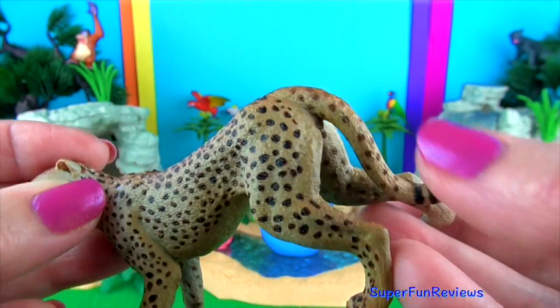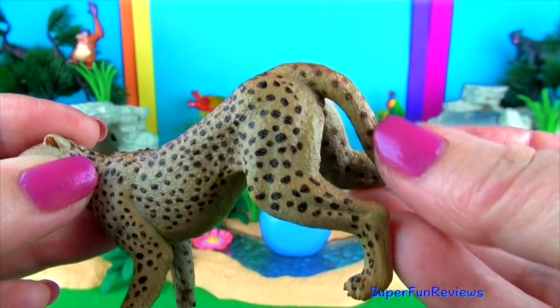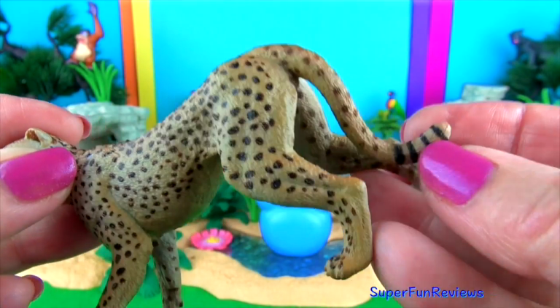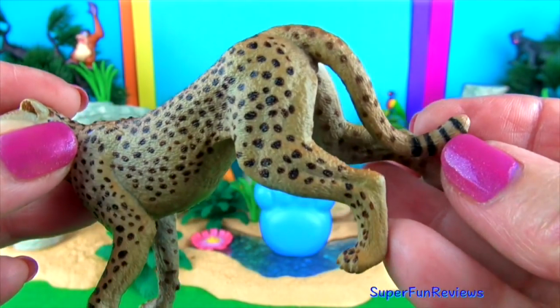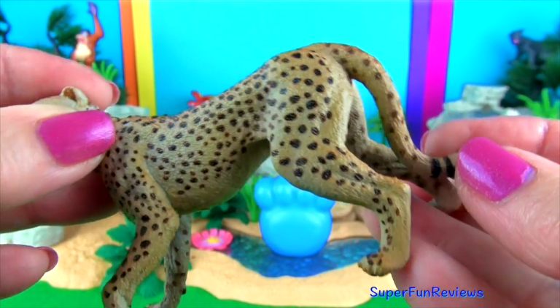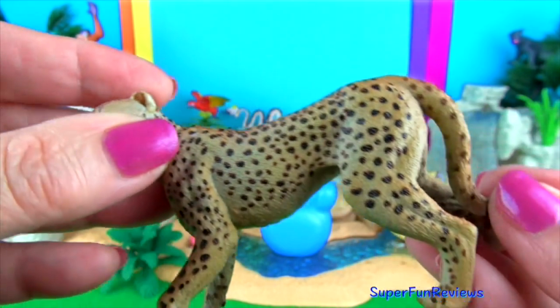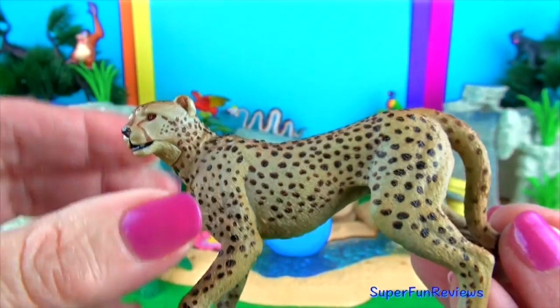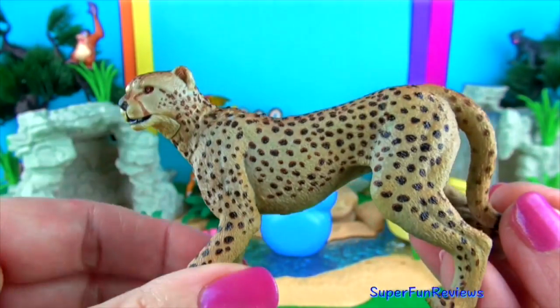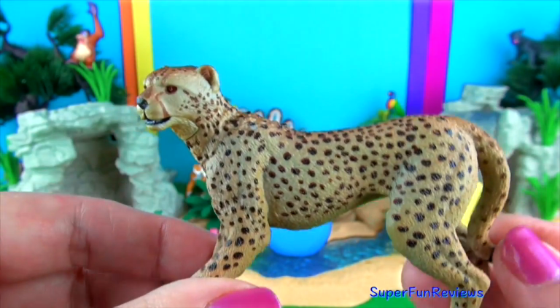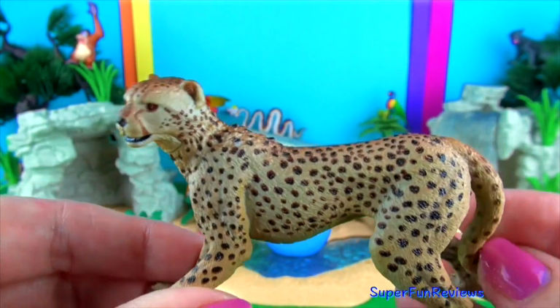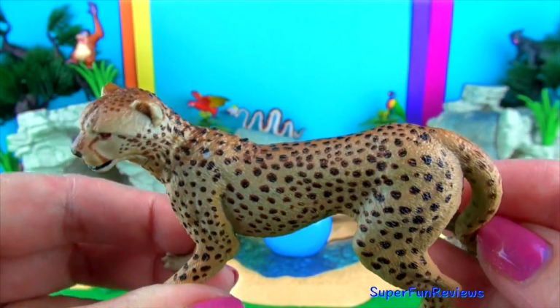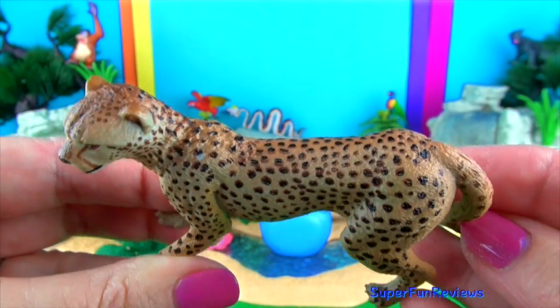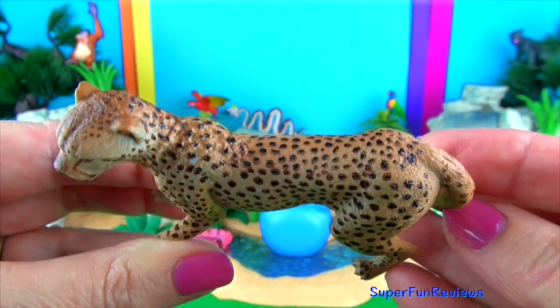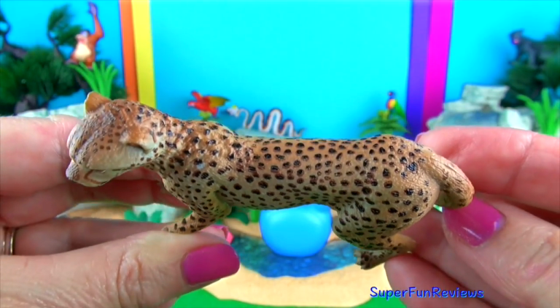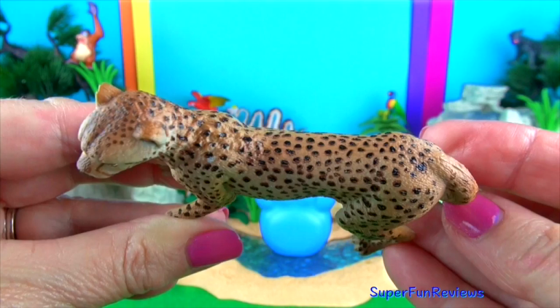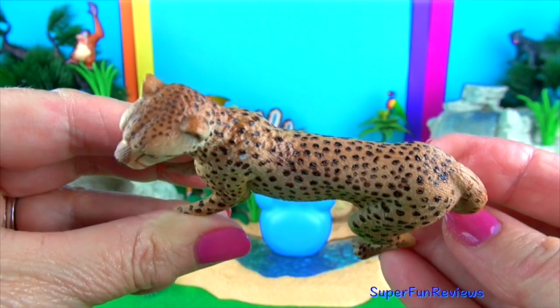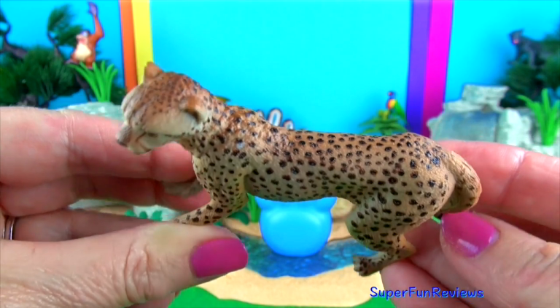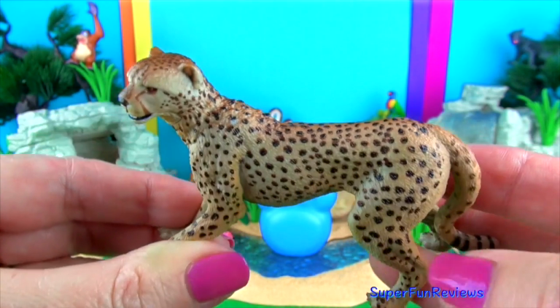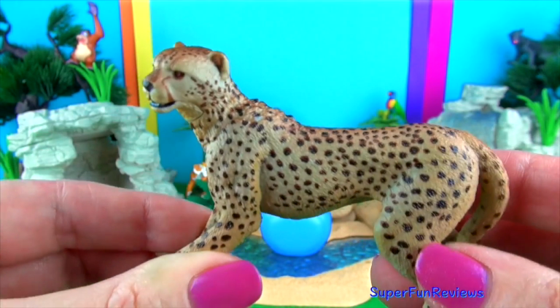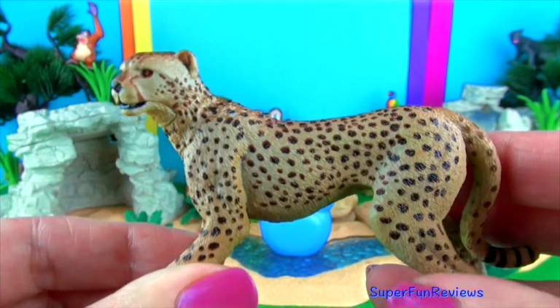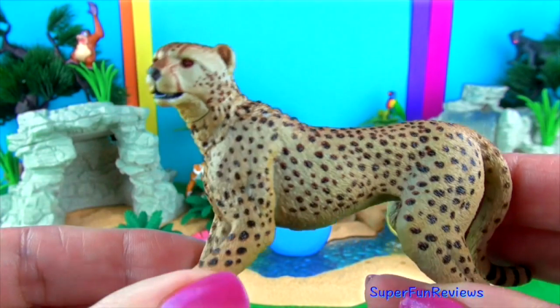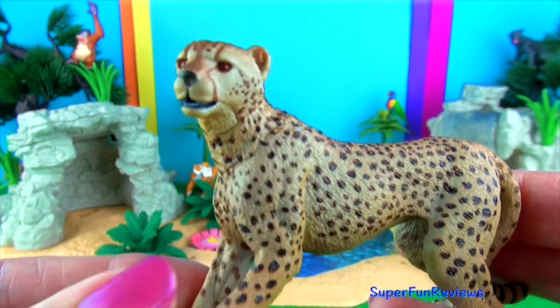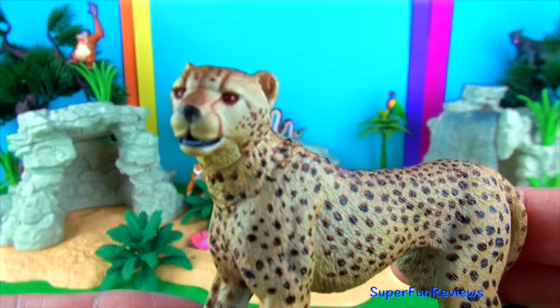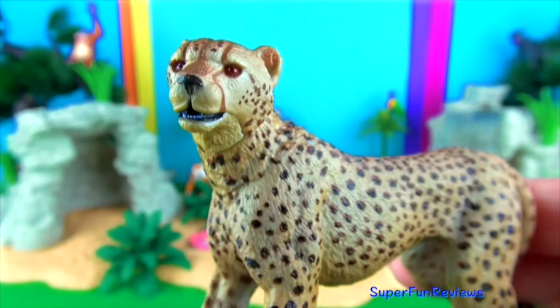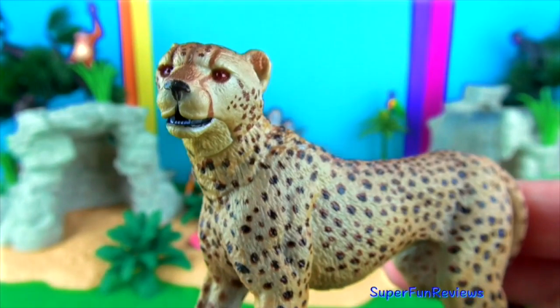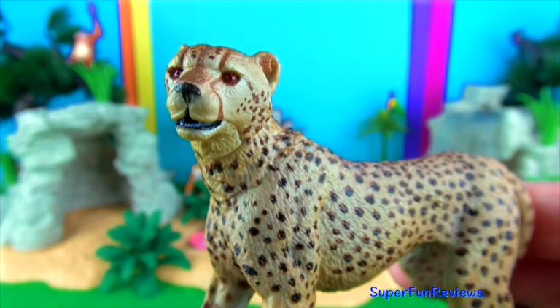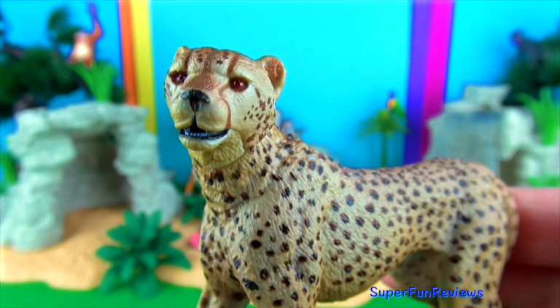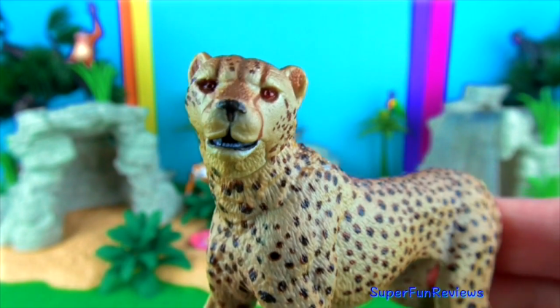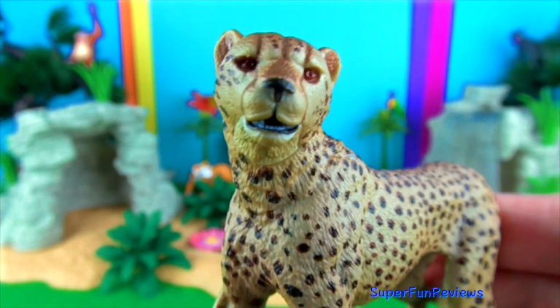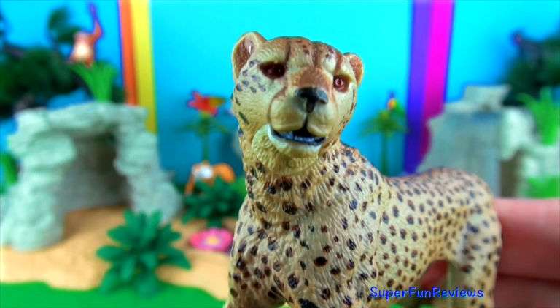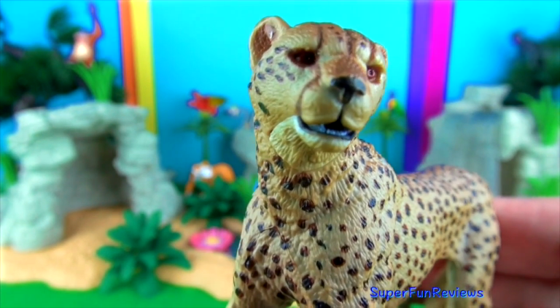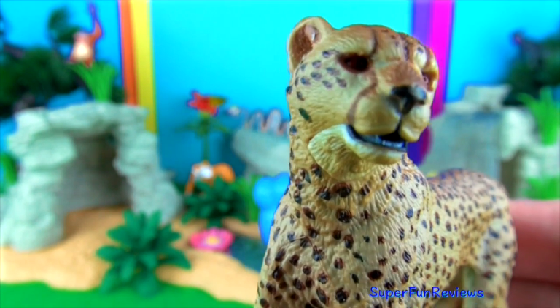They like to hunt at dawn and dusk by stalking, catching and killing their prey by knocking it down and then suffocating their prey with pressure on their throat.